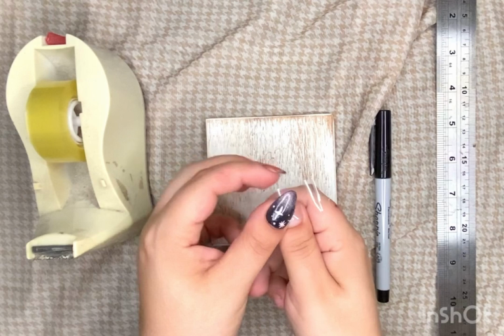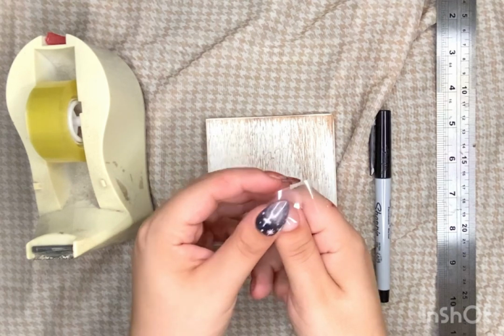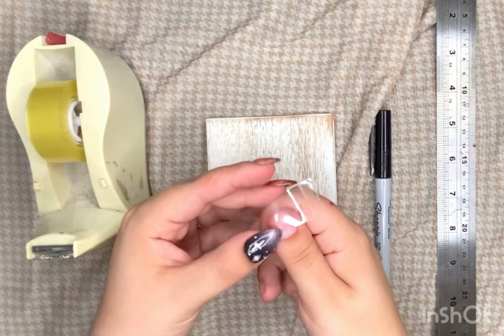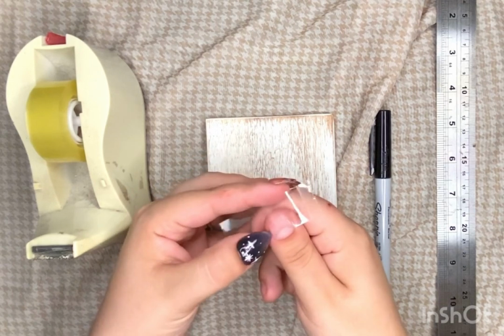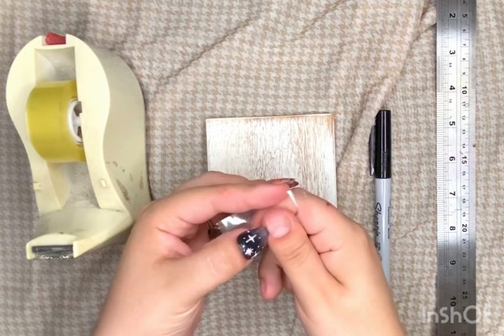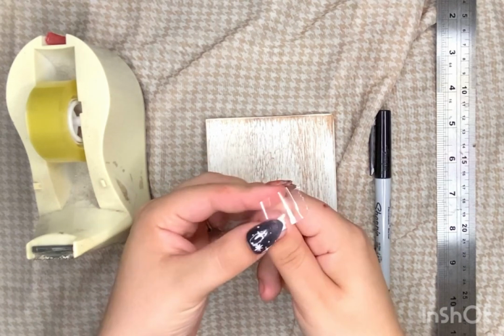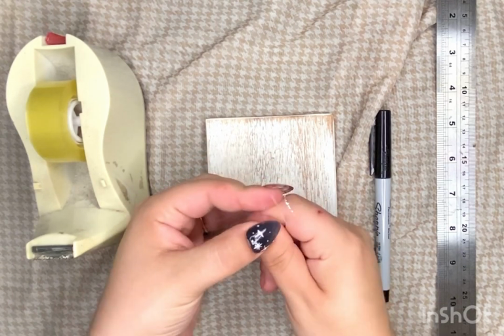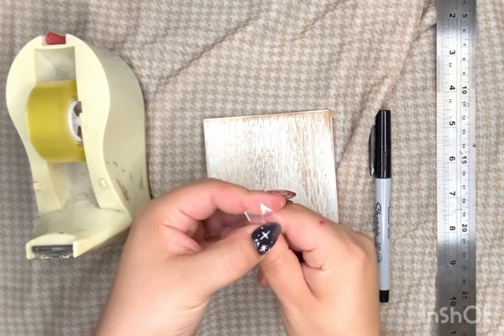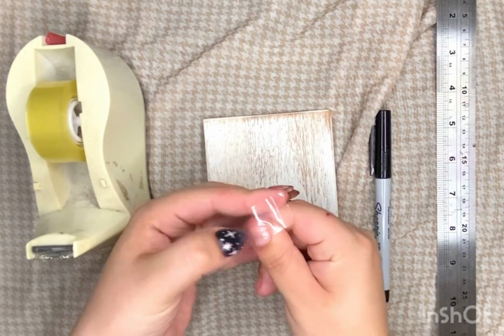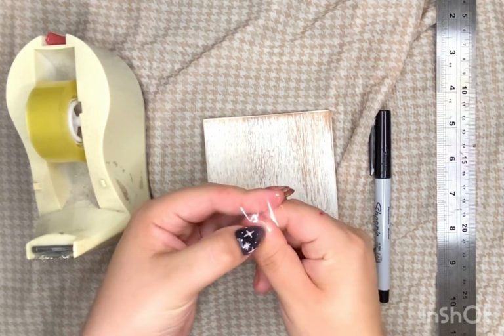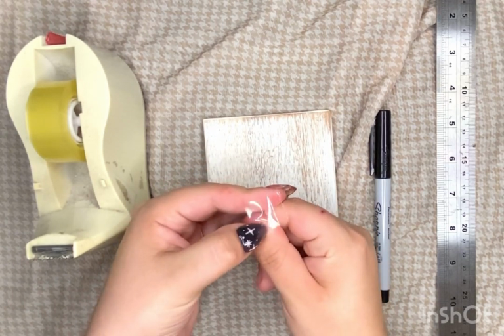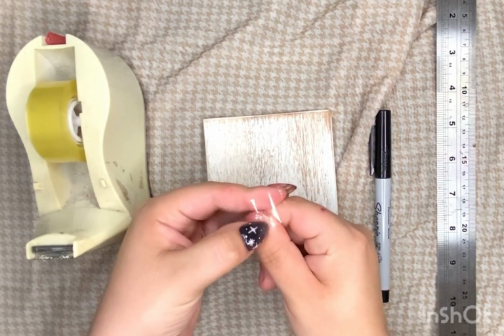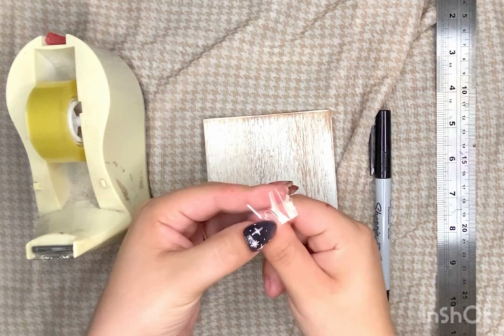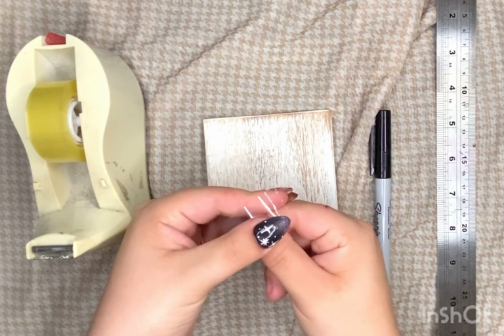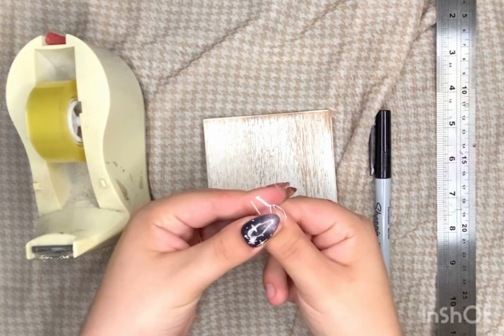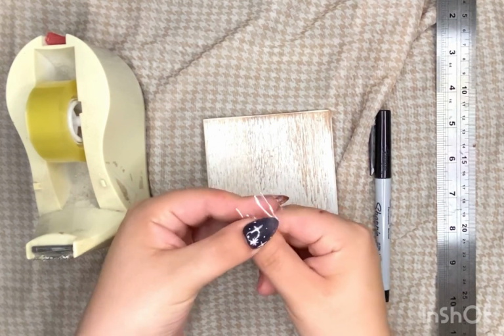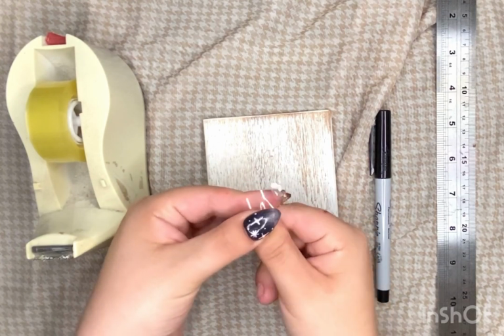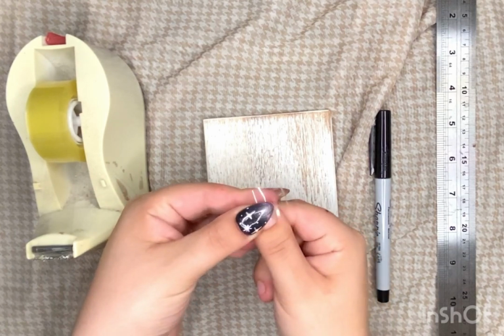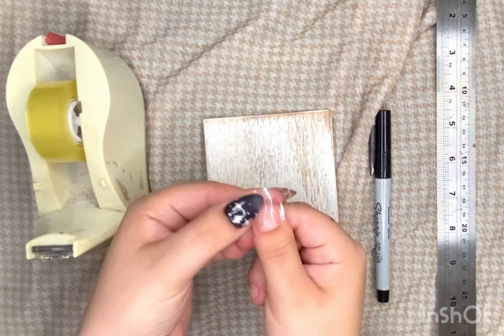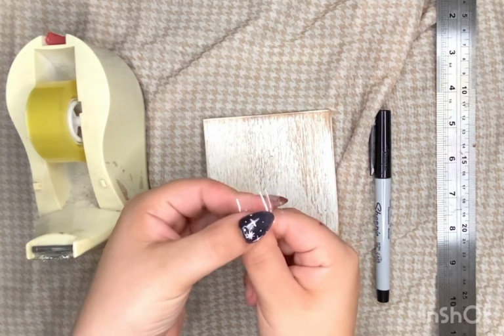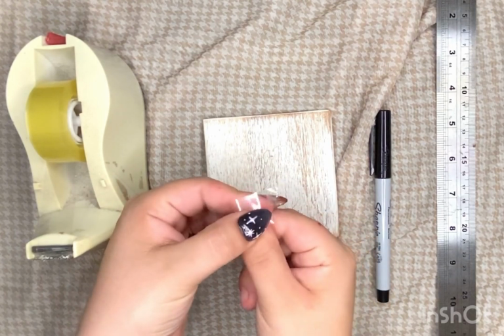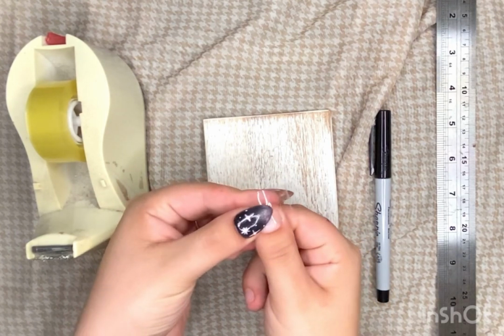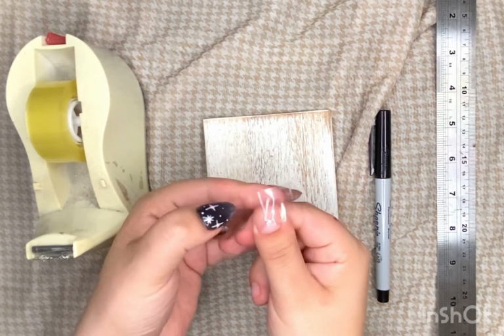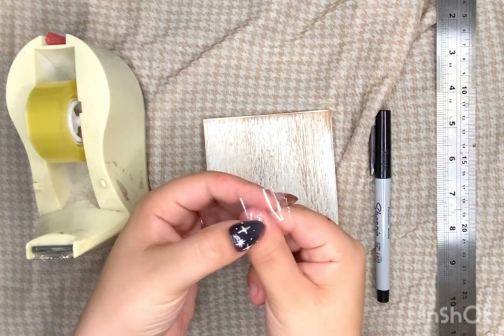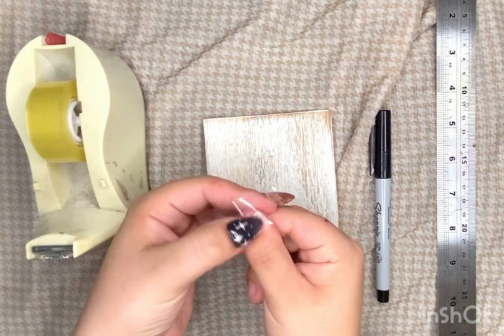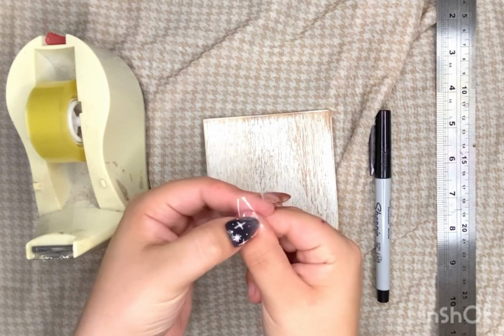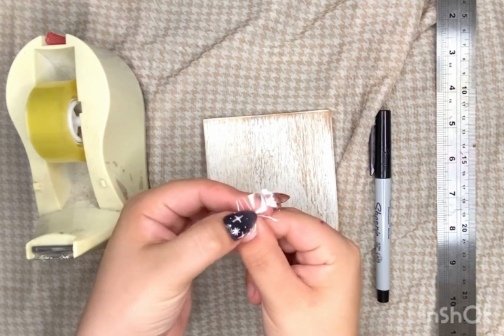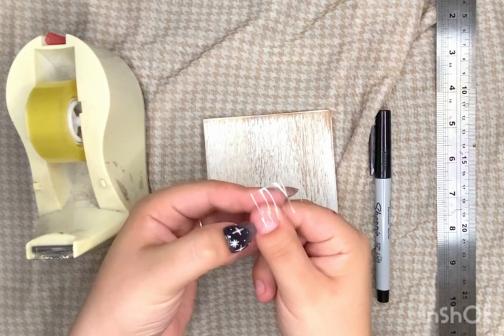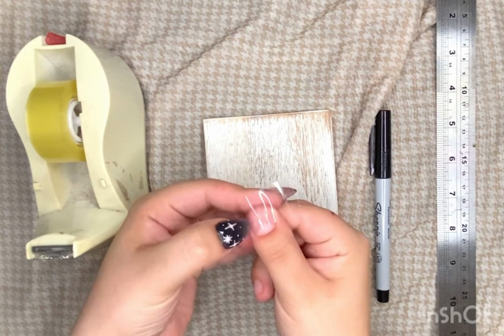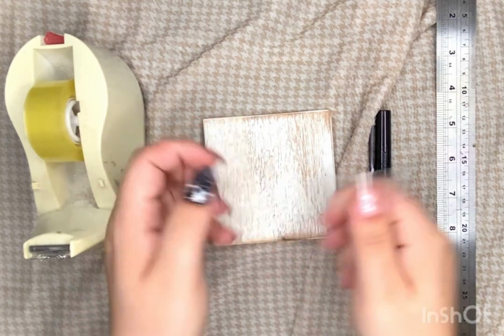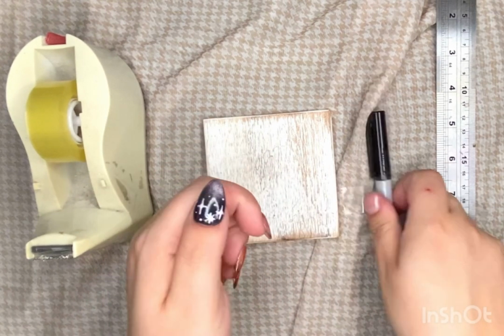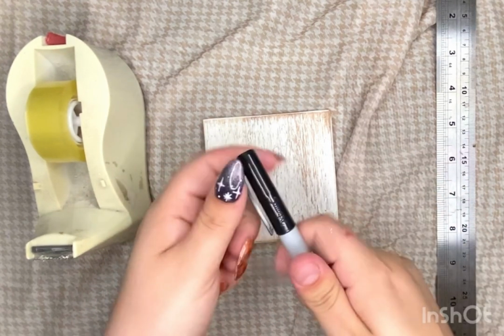You want to press the tape across your nail bed at the widest point, and you'll notice that I'm spending a good bit of time doing this because I want to make sure there are no bubbles along the bottom edge of the tape, because that can mess up your measurement and make it too big.